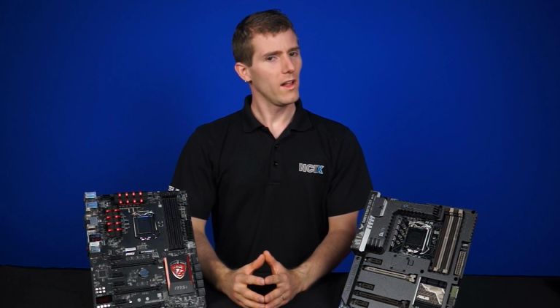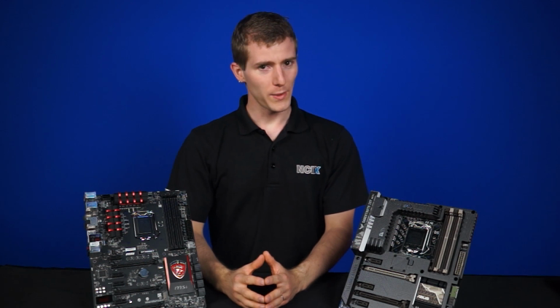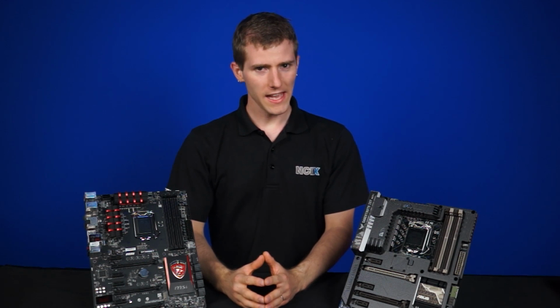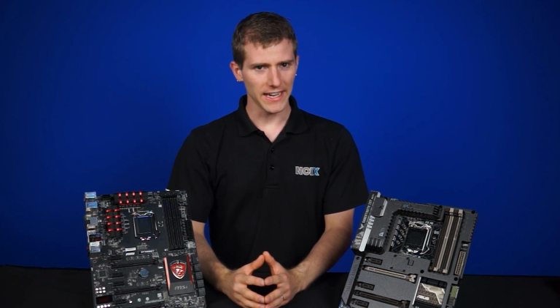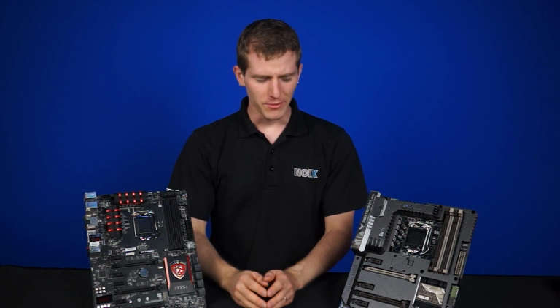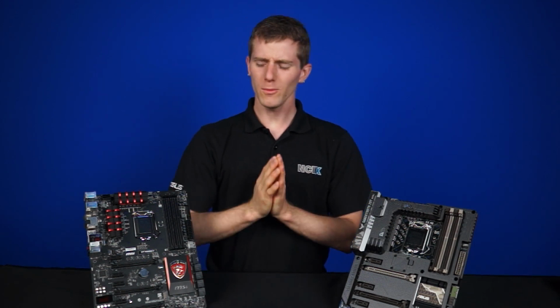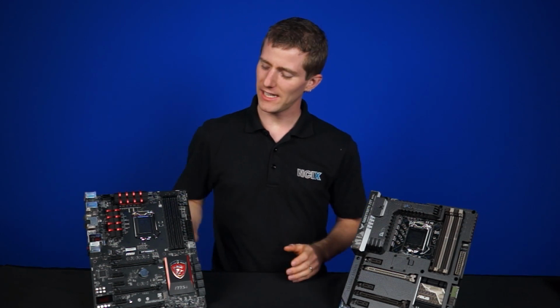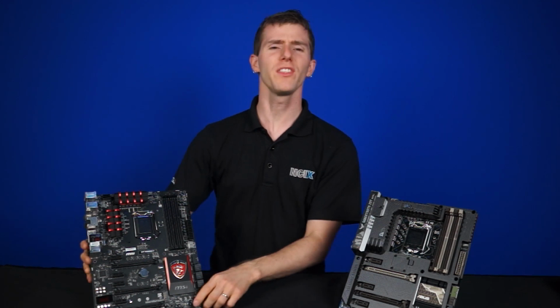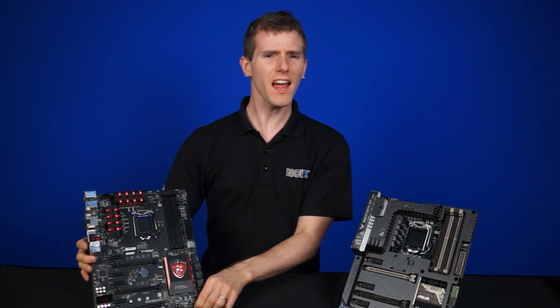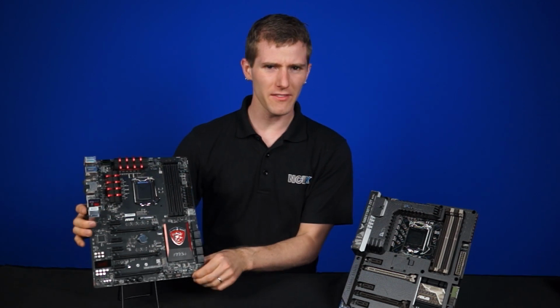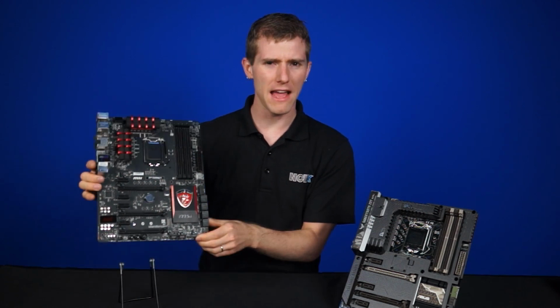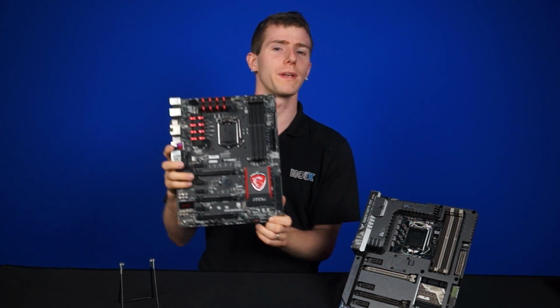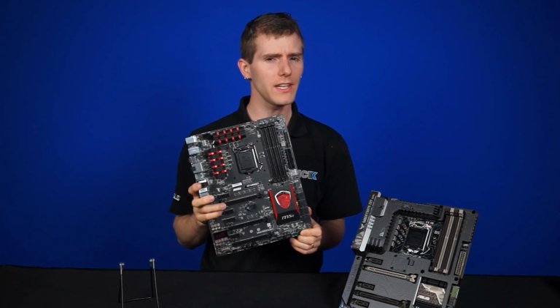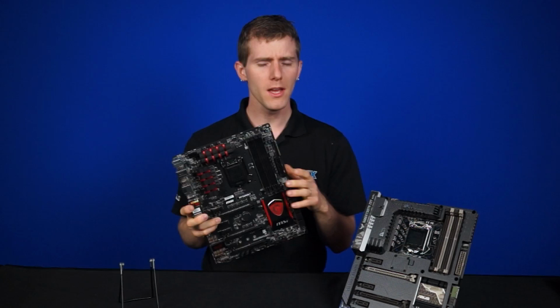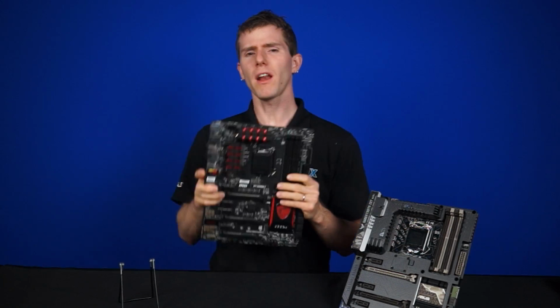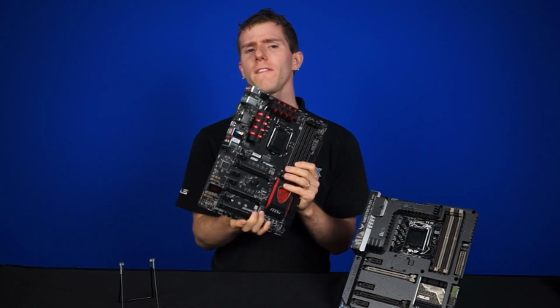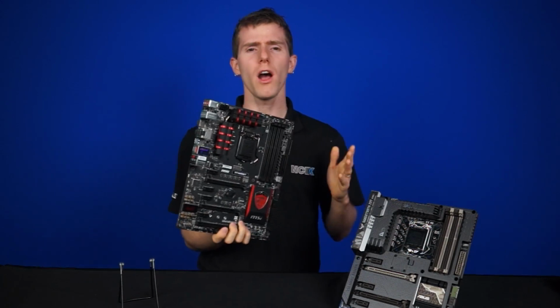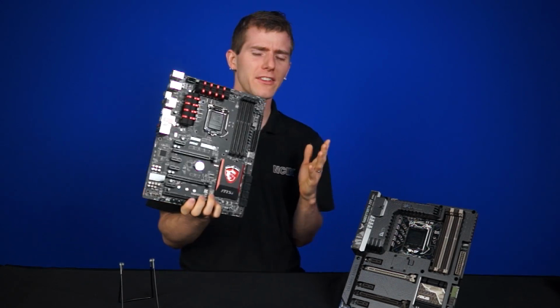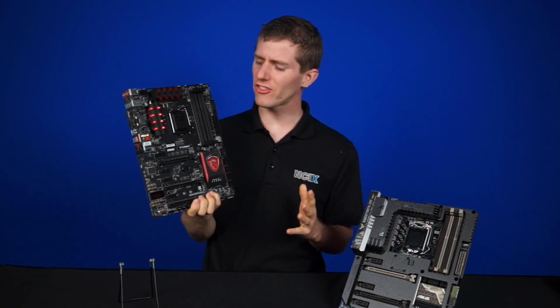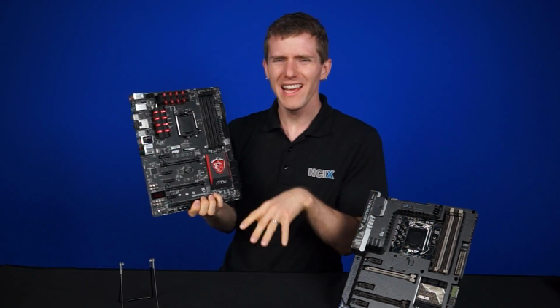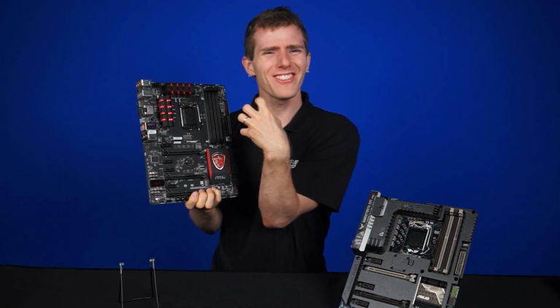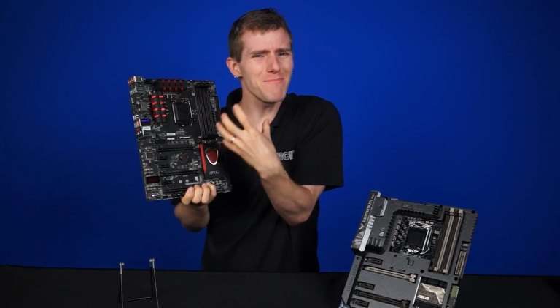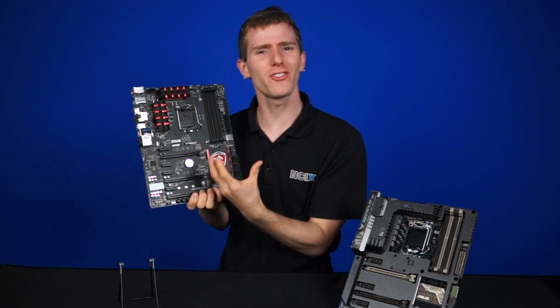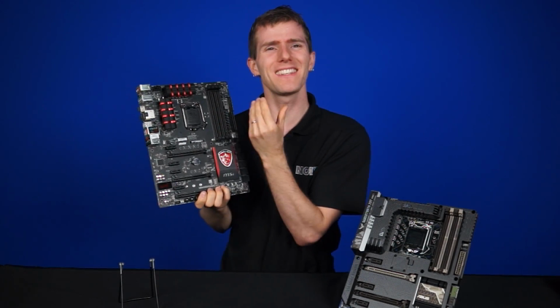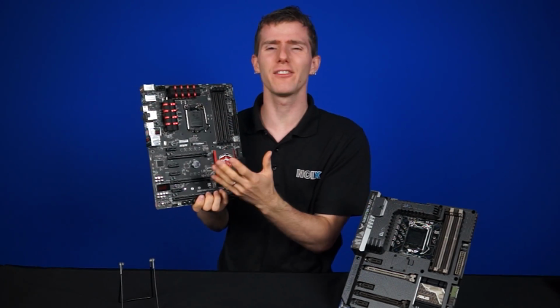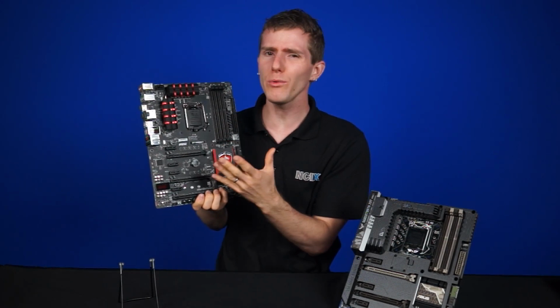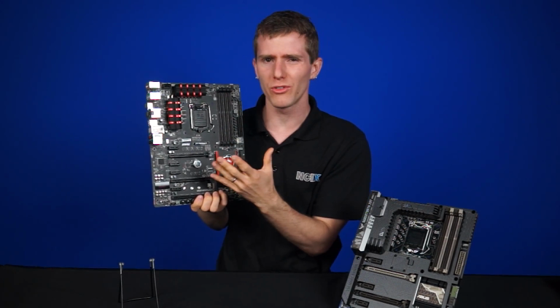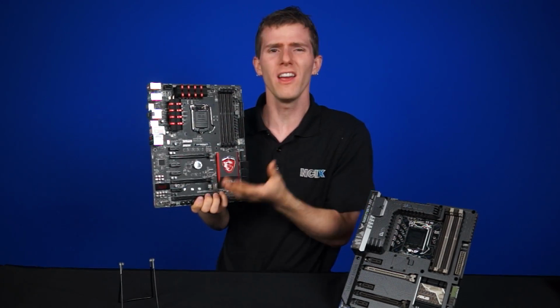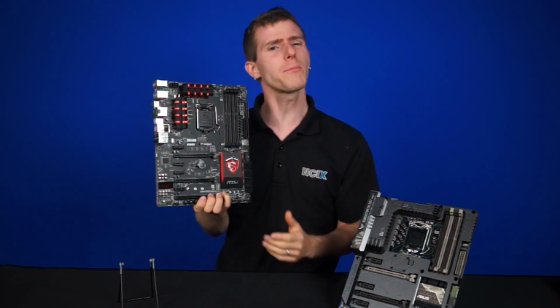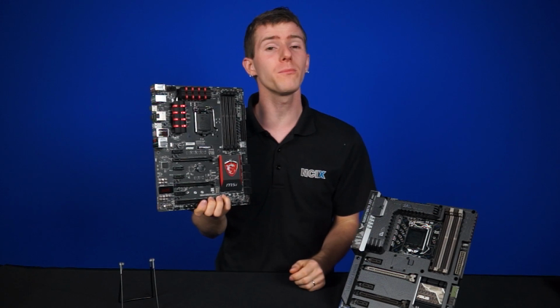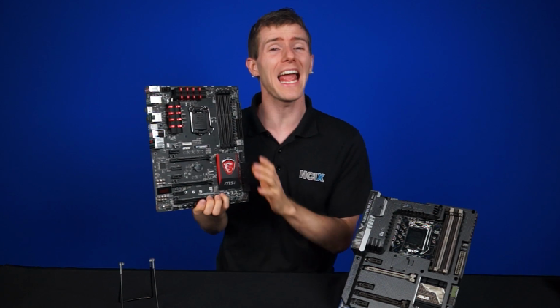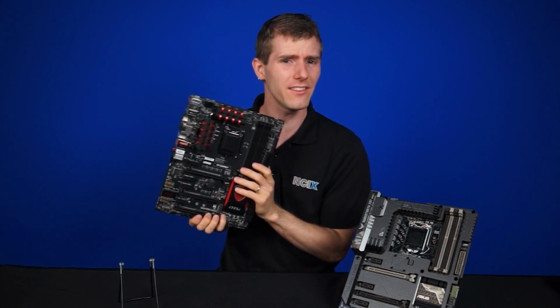Welcome to NCIX Tech Tips. The Z97 platform is here, but other than a few cosmetic changes, there's not much to entice most users to upgrade from Z87.